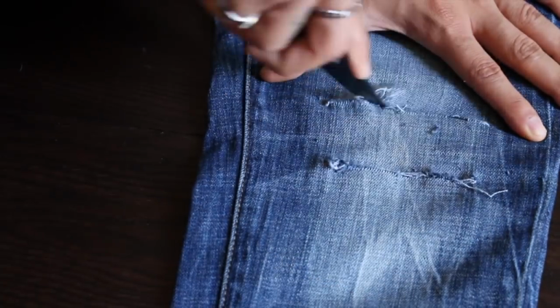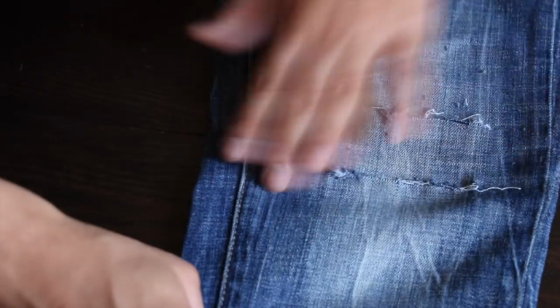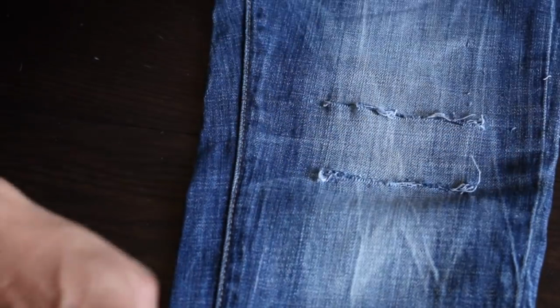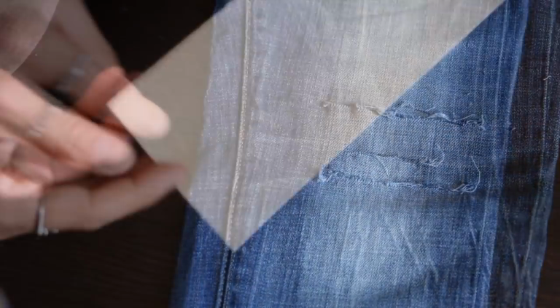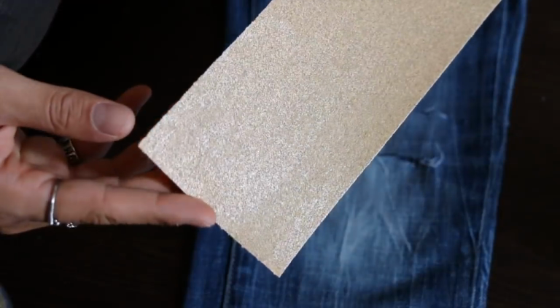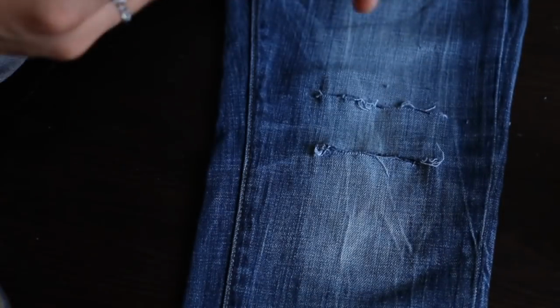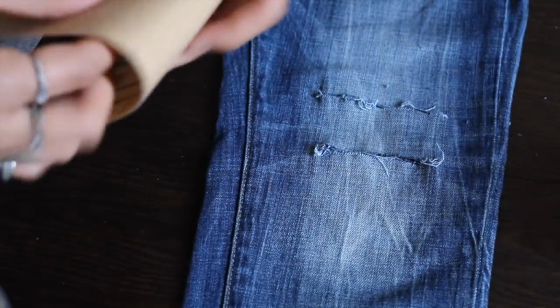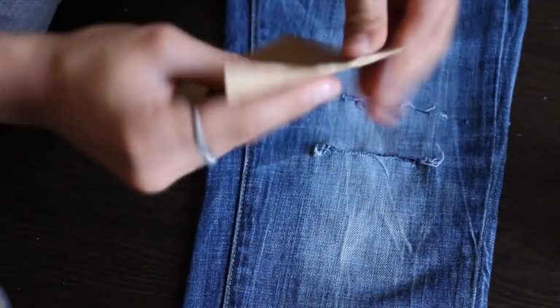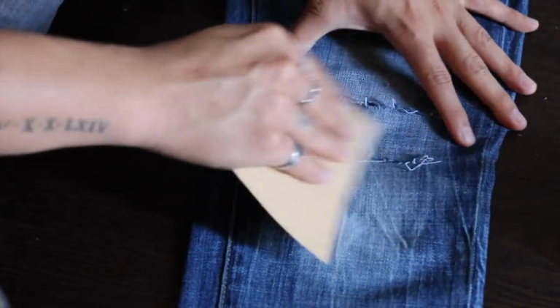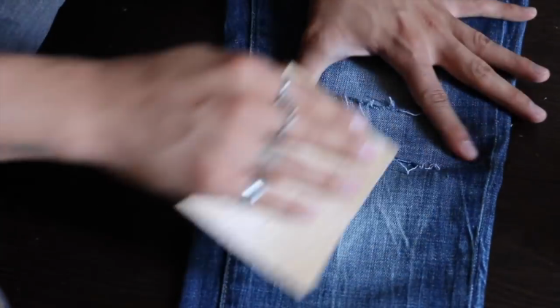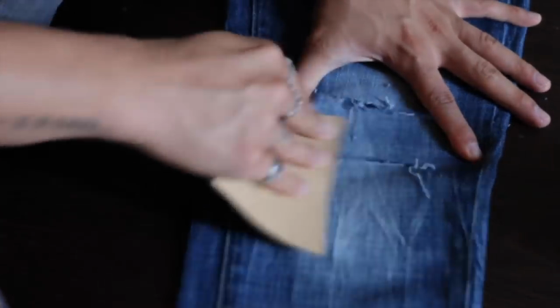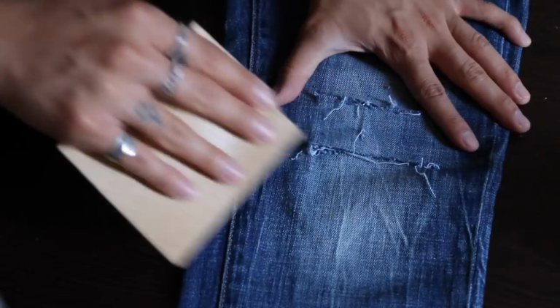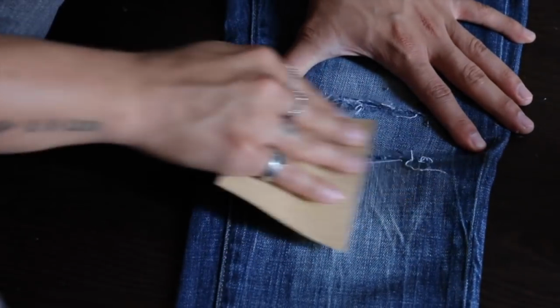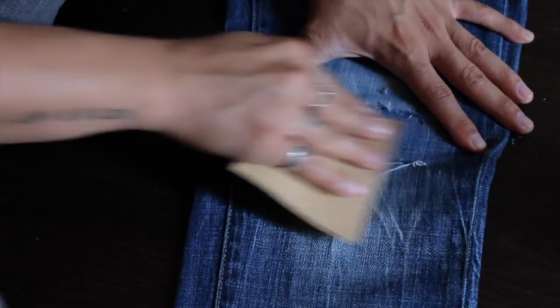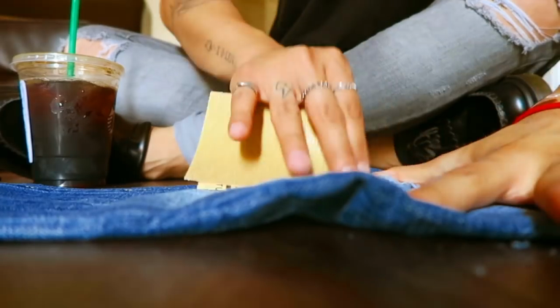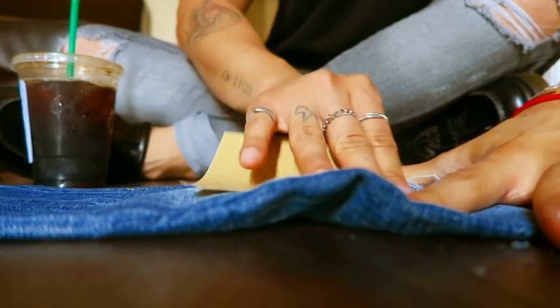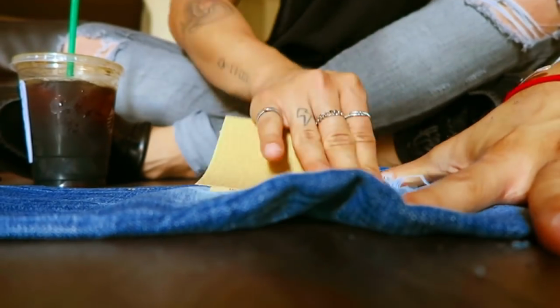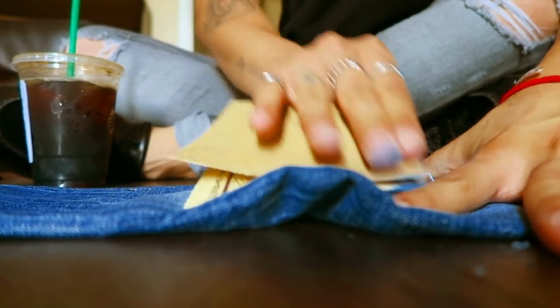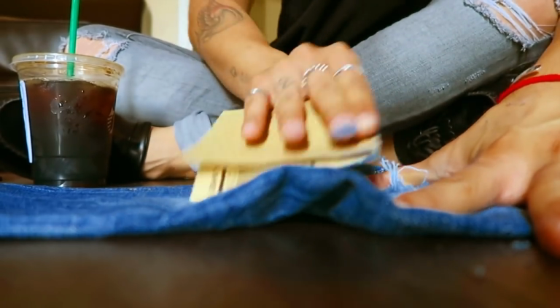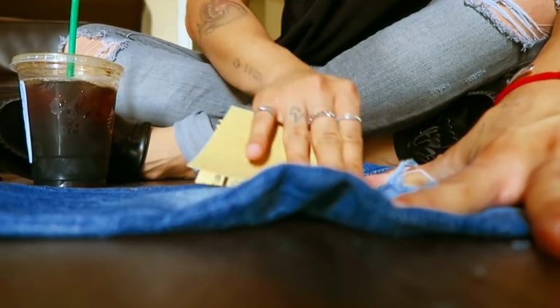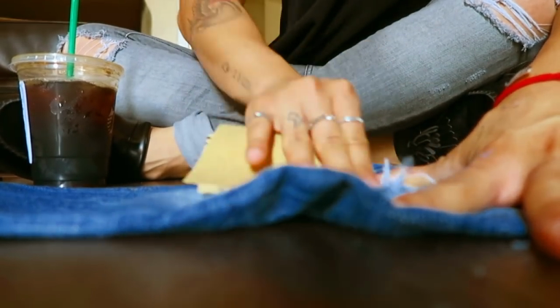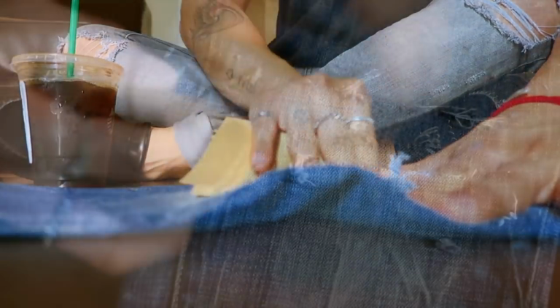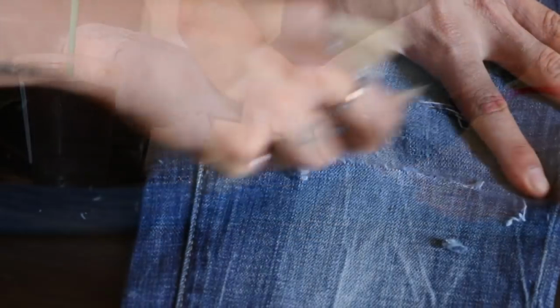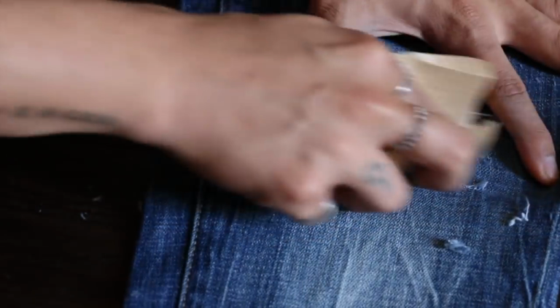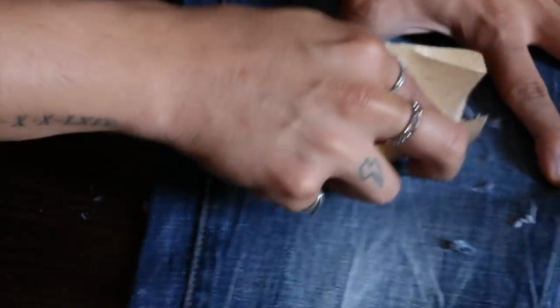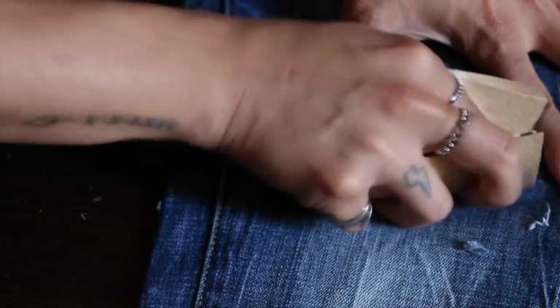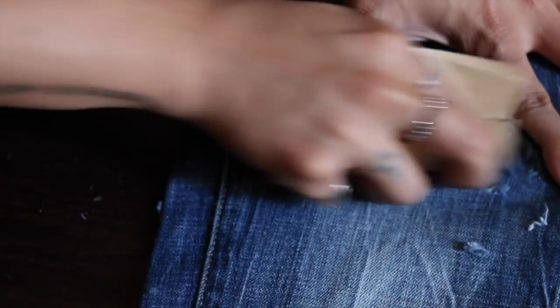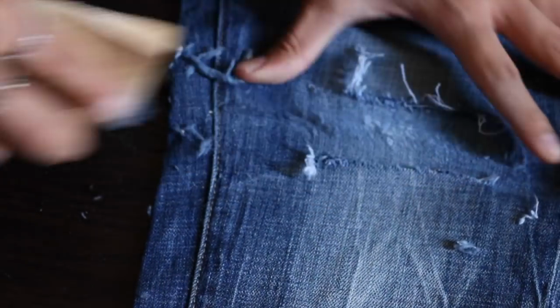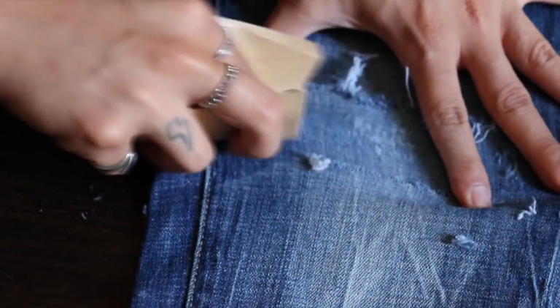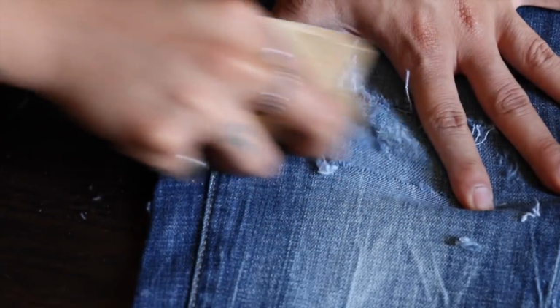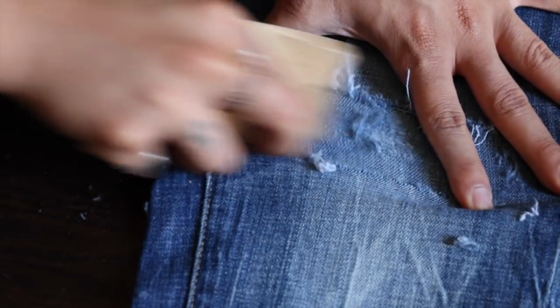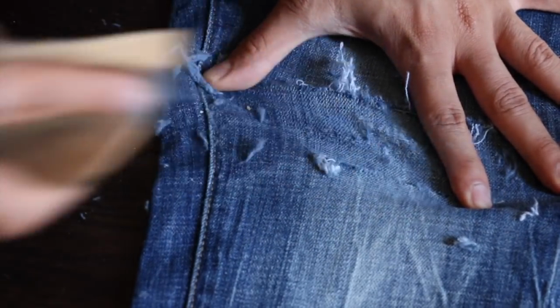Once you're done with the cuts, grab your sandpaper and start scraping it on the fabric. What this is going to do is bring some of the blue thread to the surface, which is going to make it easier for you to take it out, as you will see in just a bit.